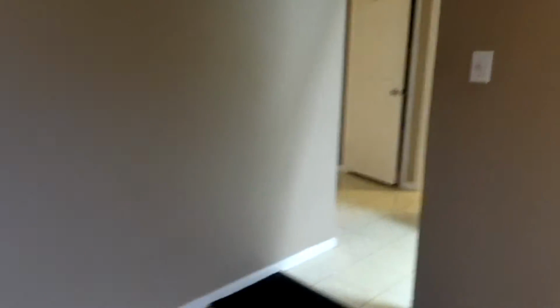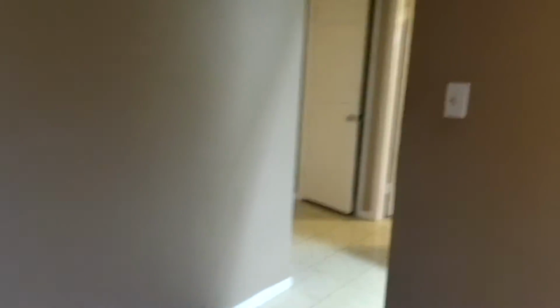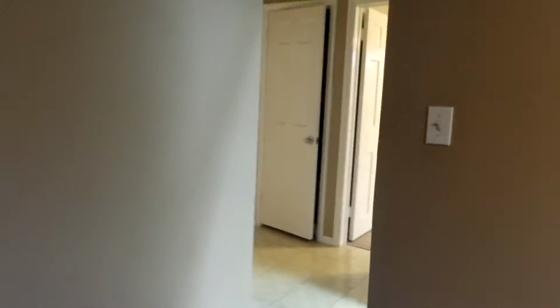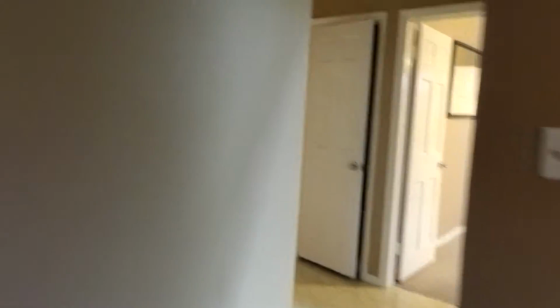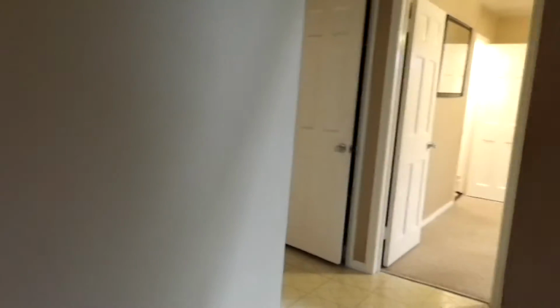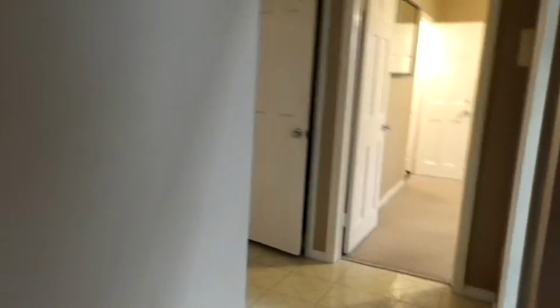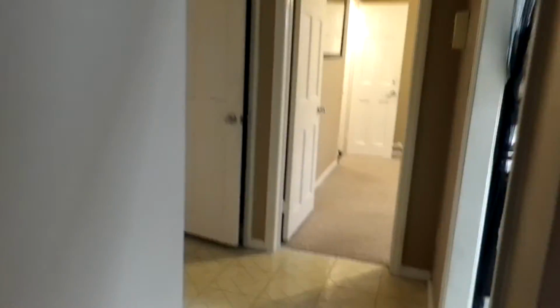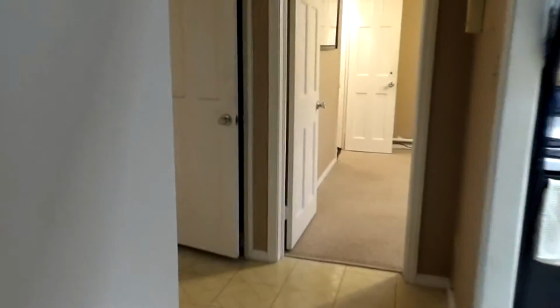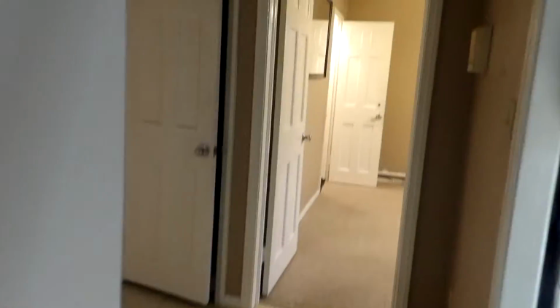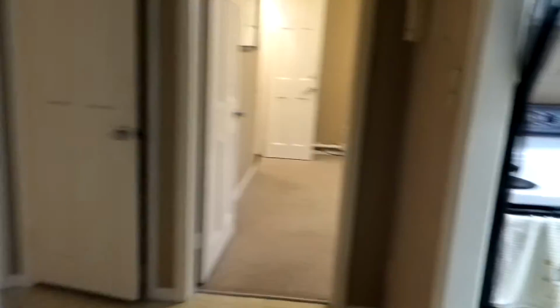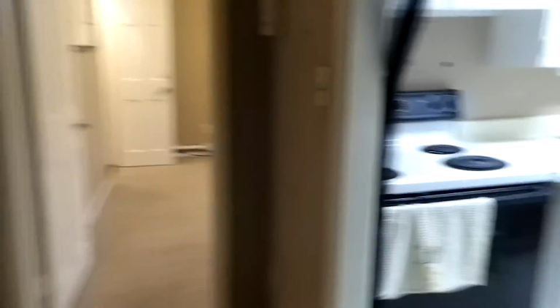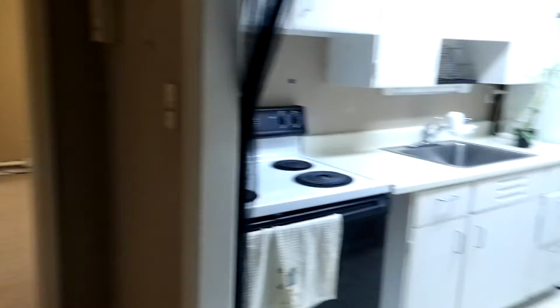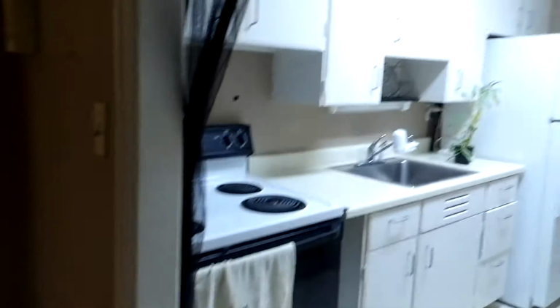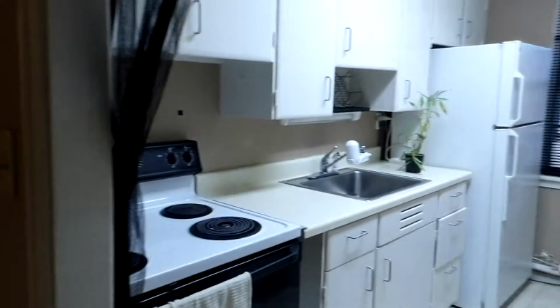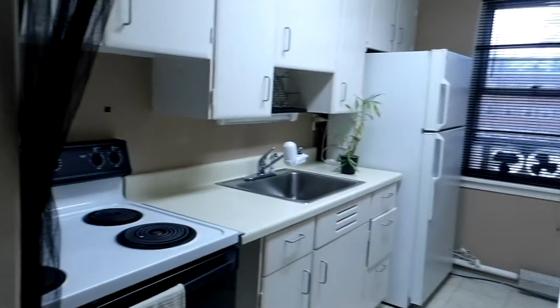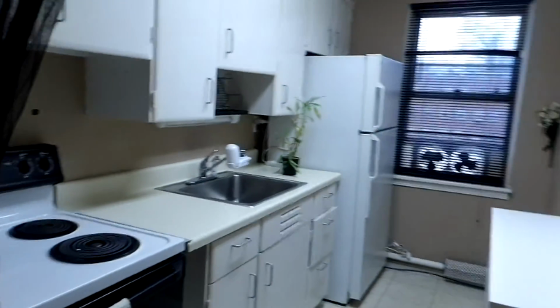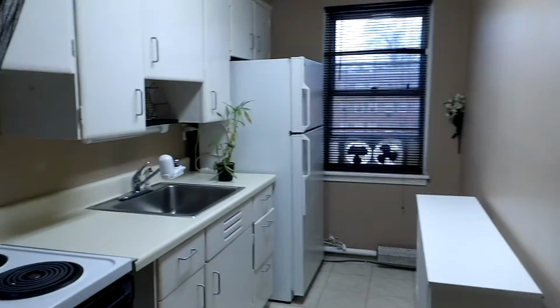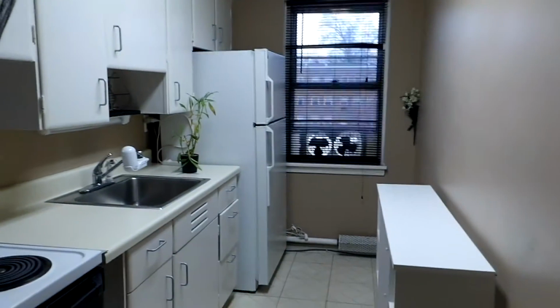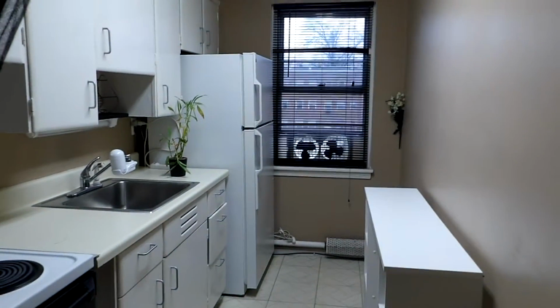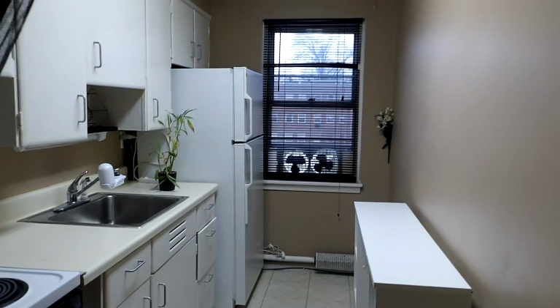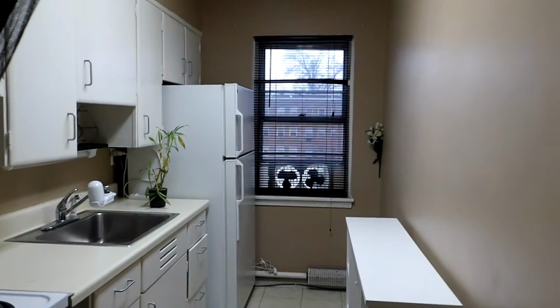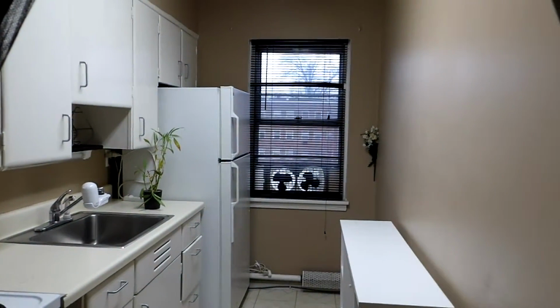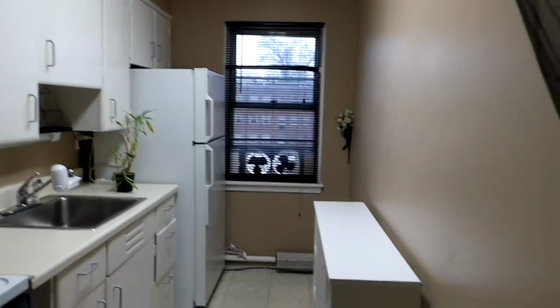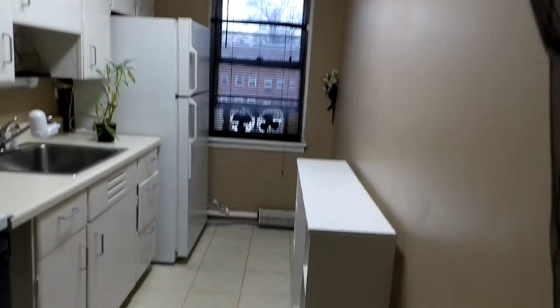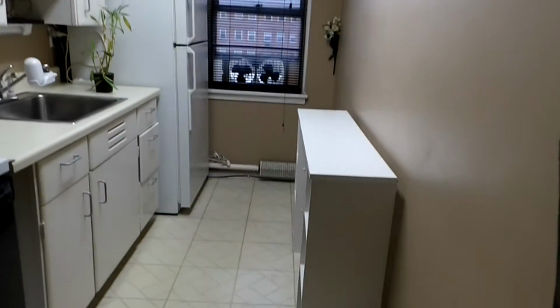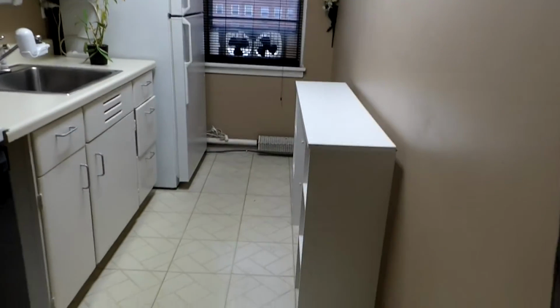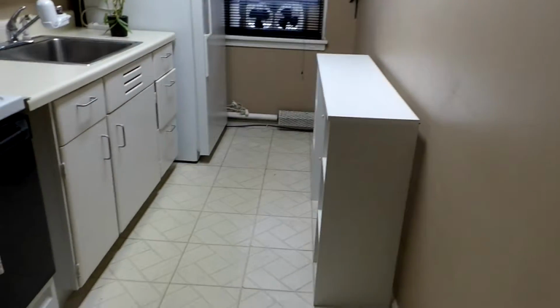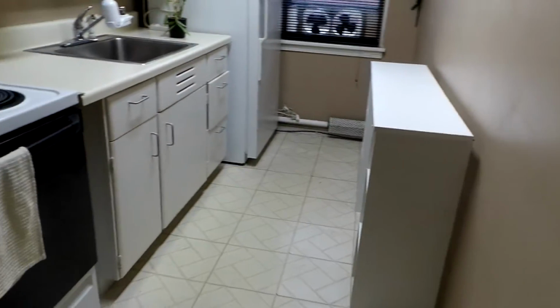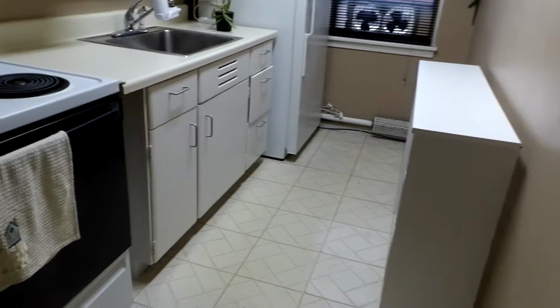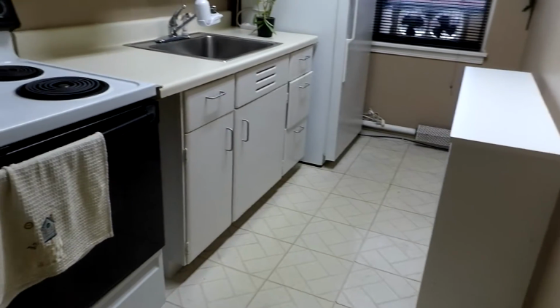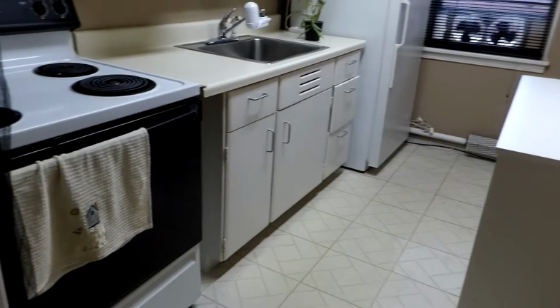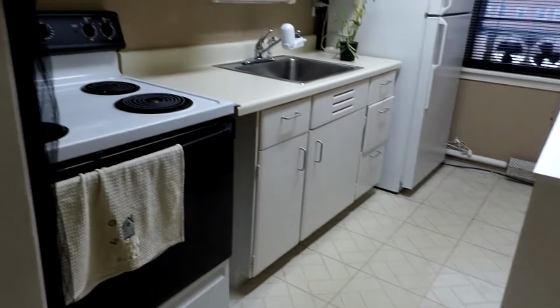Next, we'll move back to your kitchen. You do have all appliances provided for you, and lots of cabinet space.